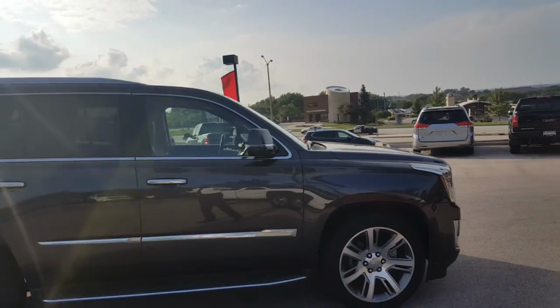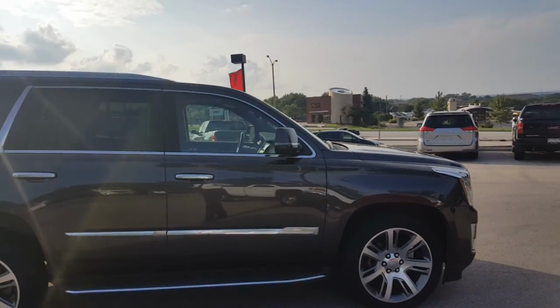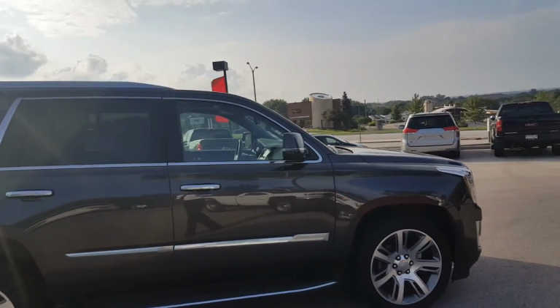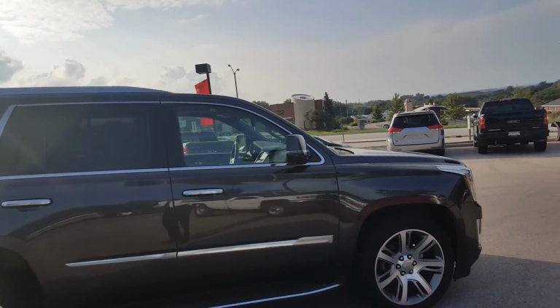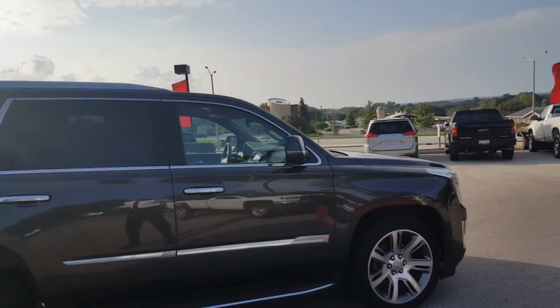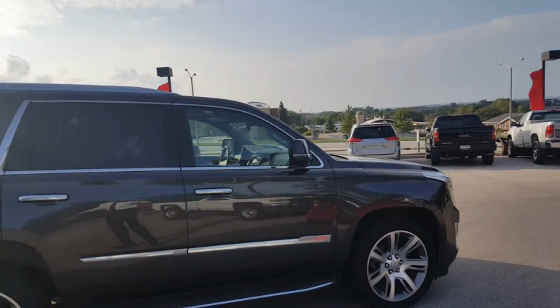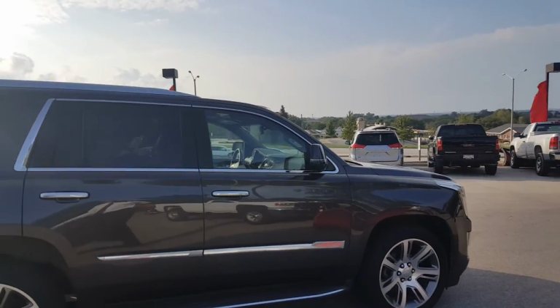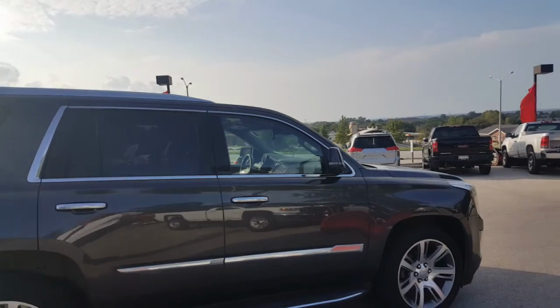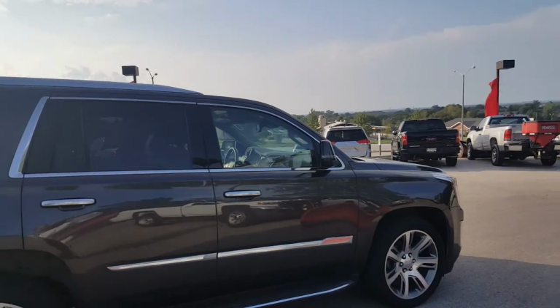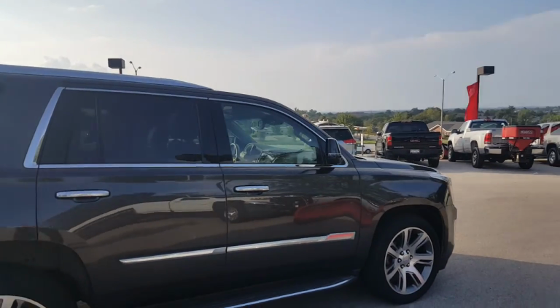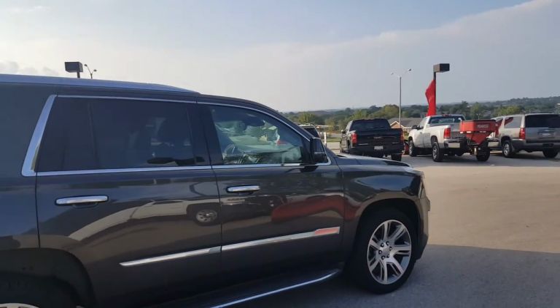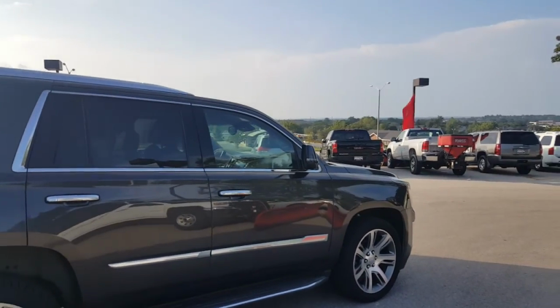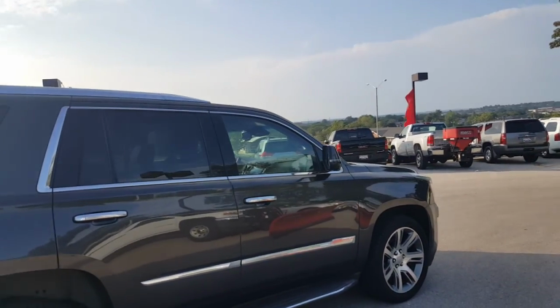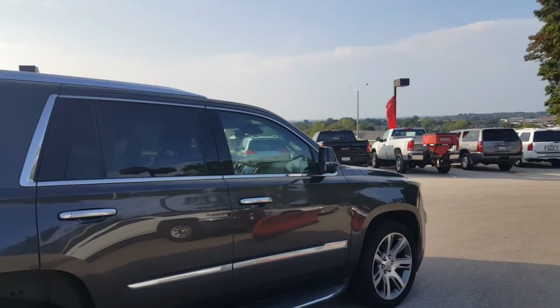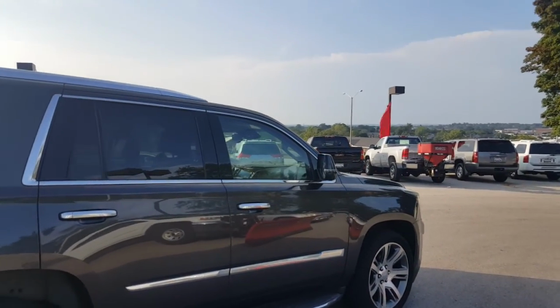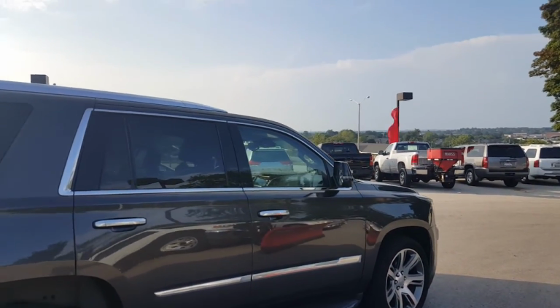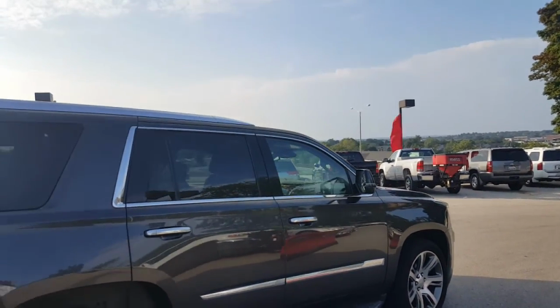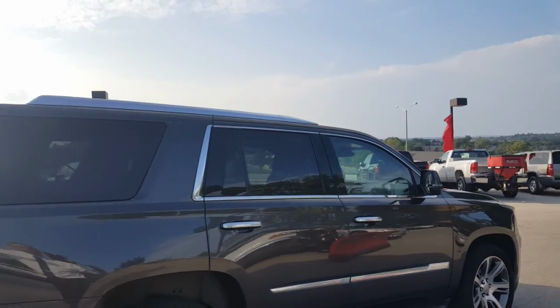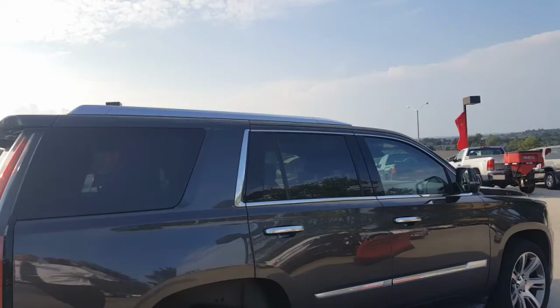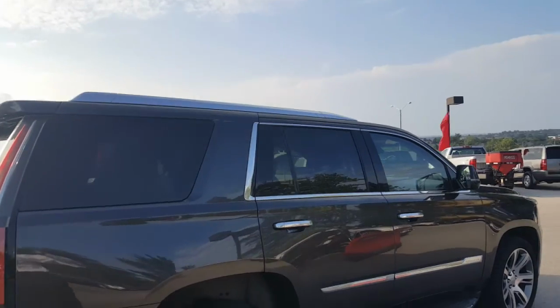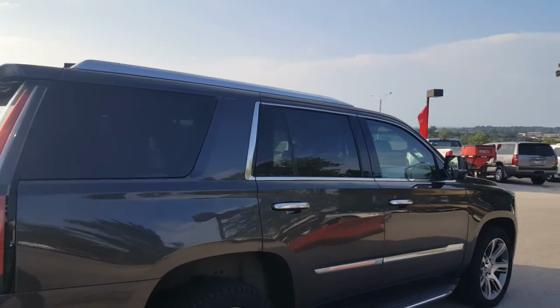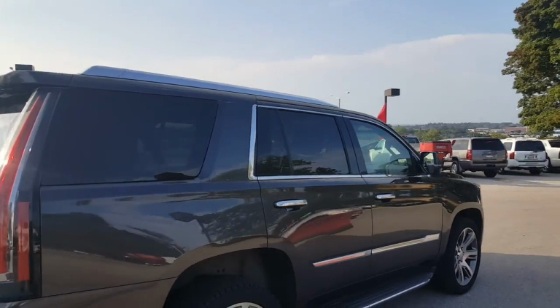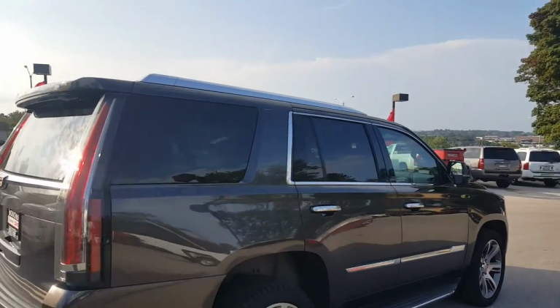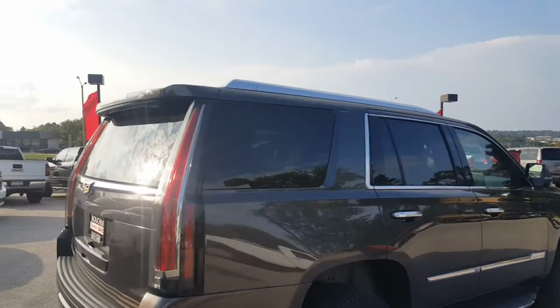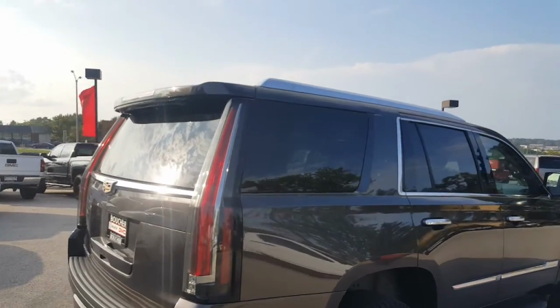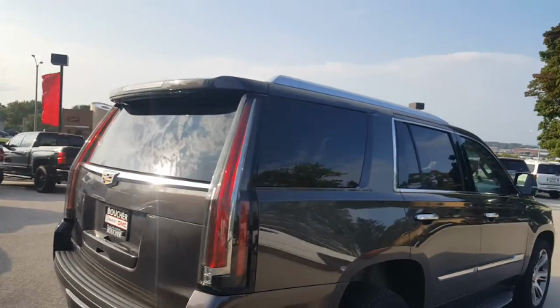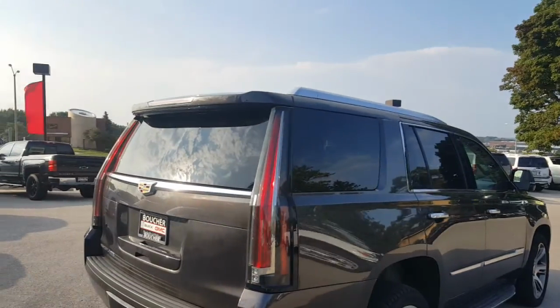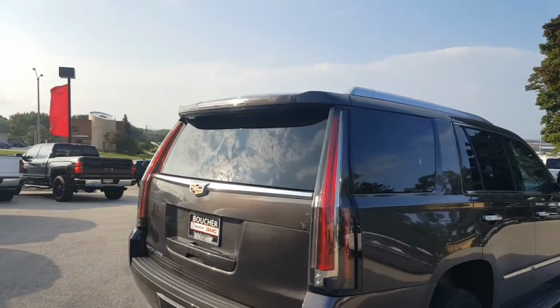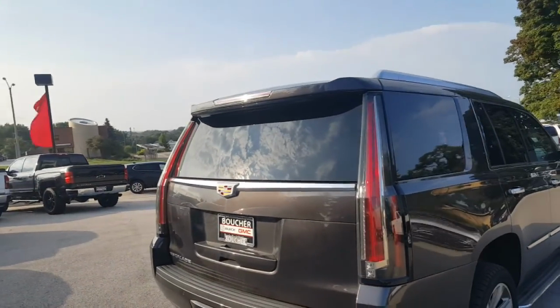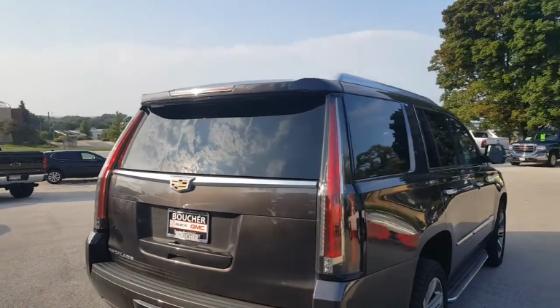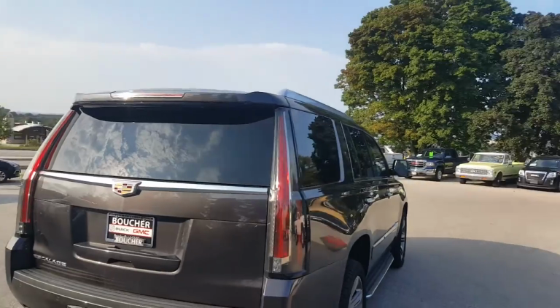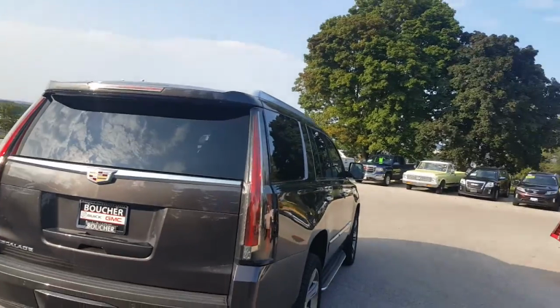What's really nice about this luxury trim edition, it only has 21,000 miles. That's right, a 2016 Escalade luxury trim, 21,000 miles. You know this will not last too long because it is priced to sell.